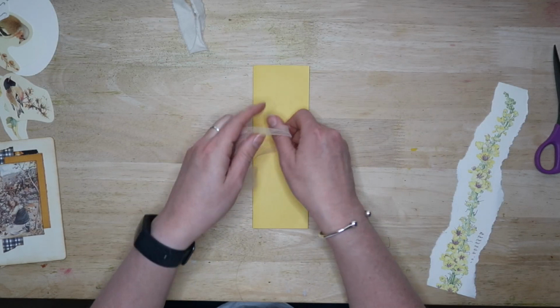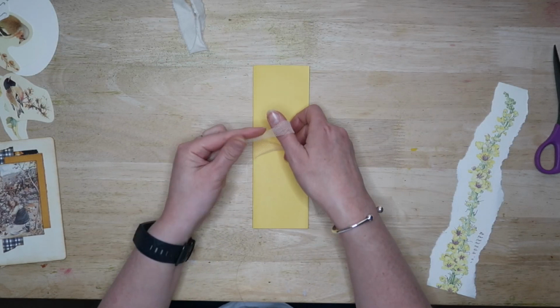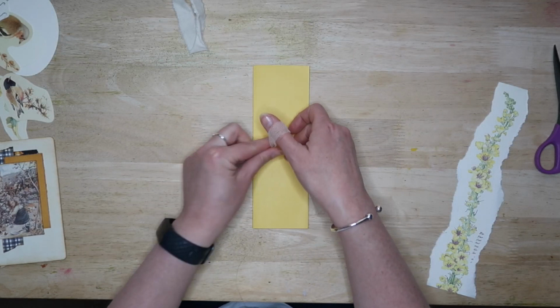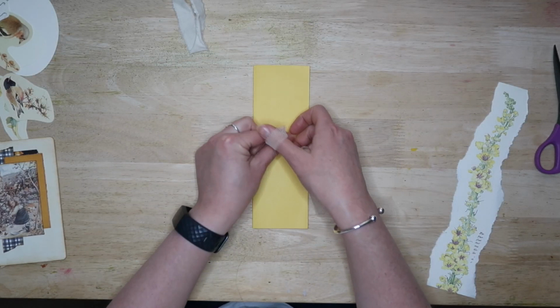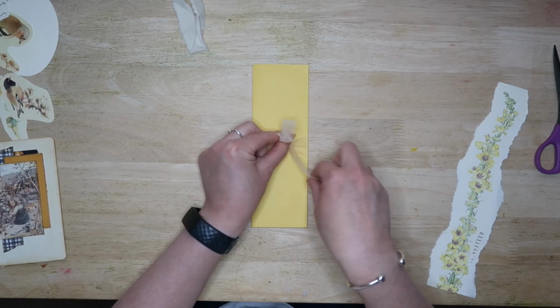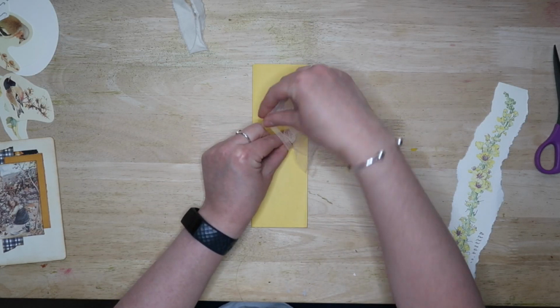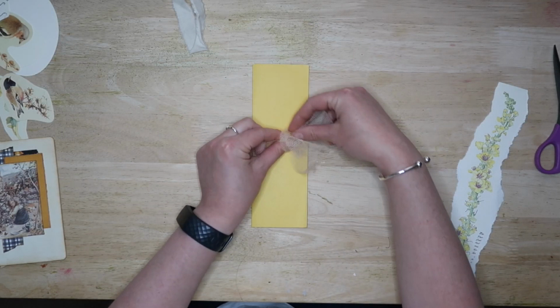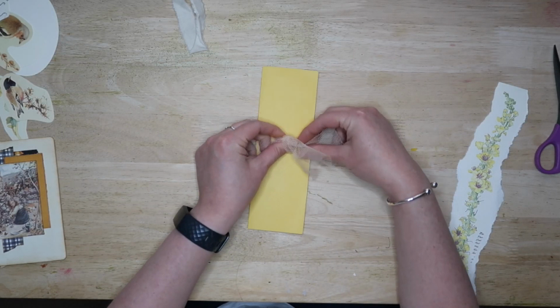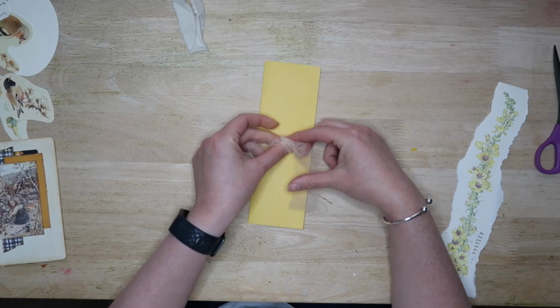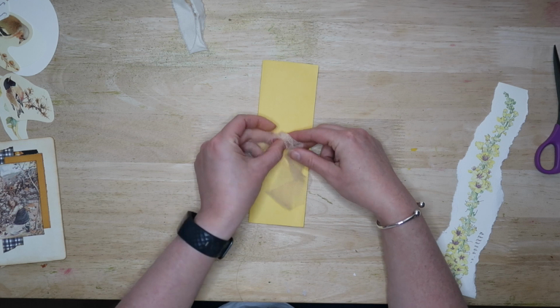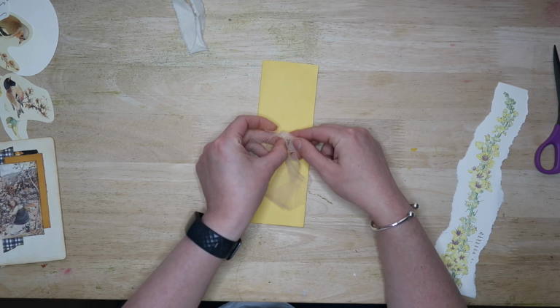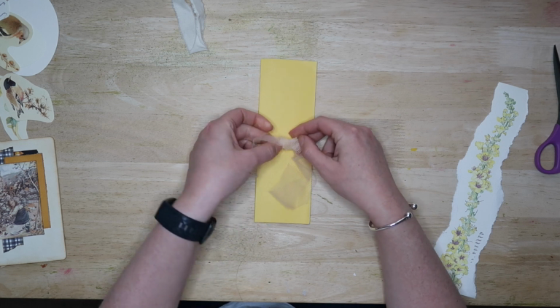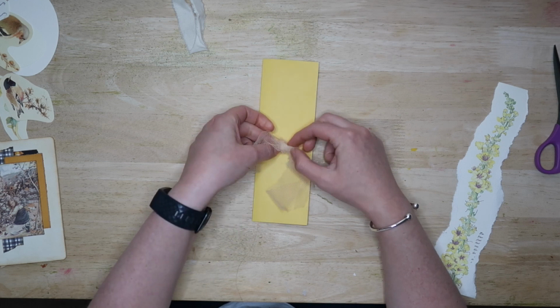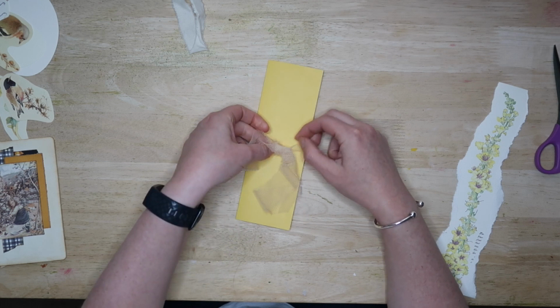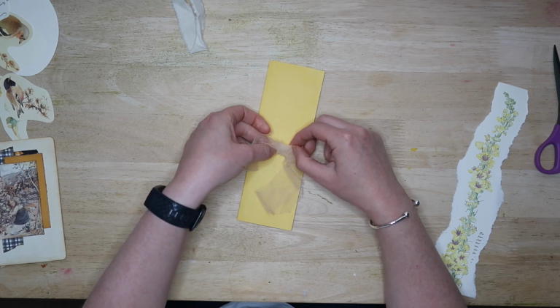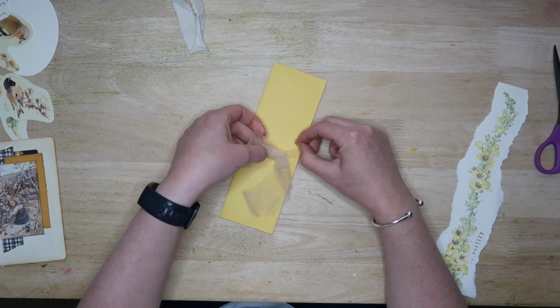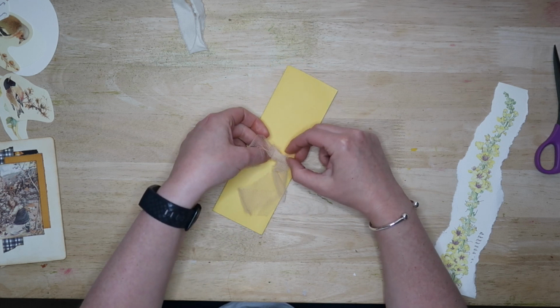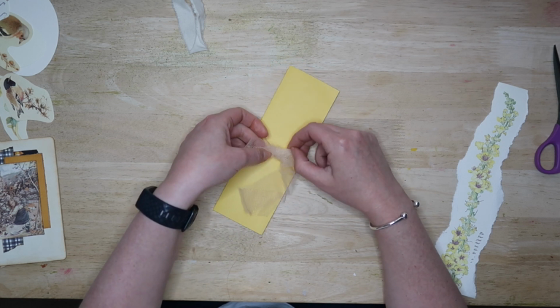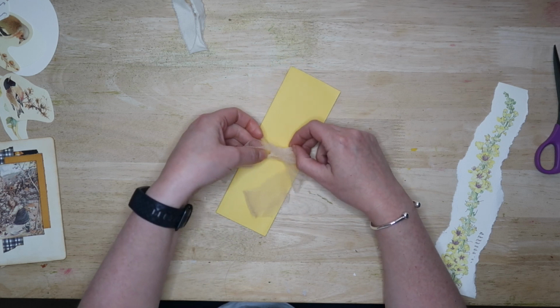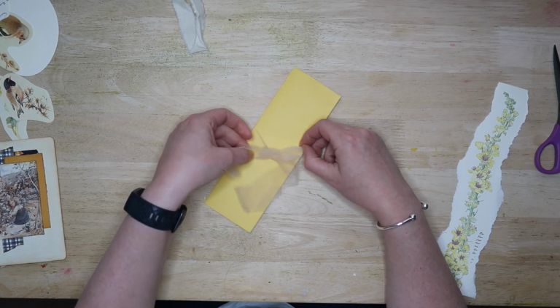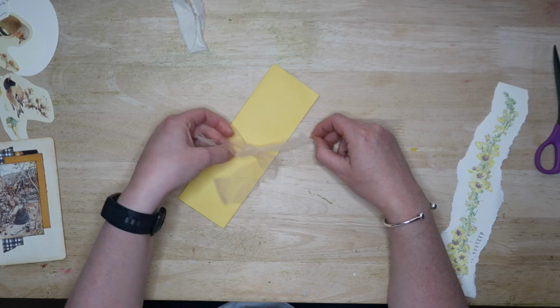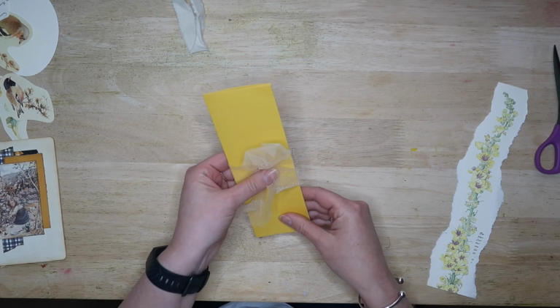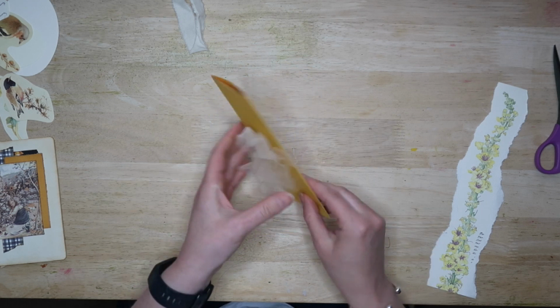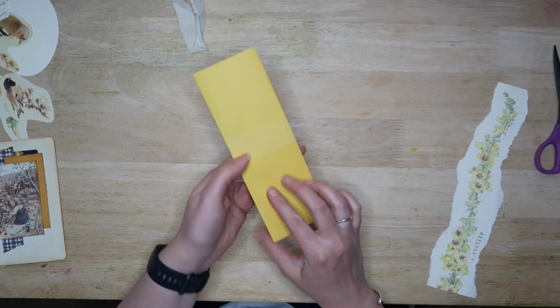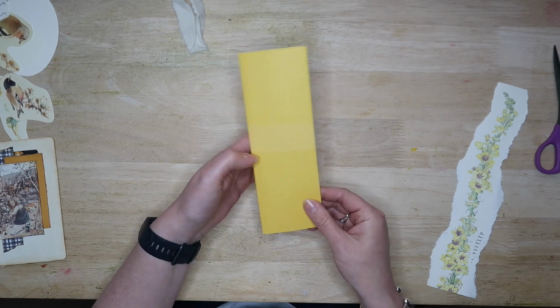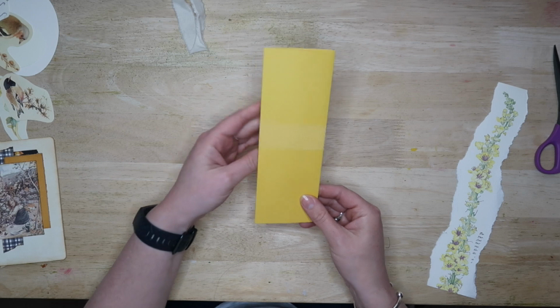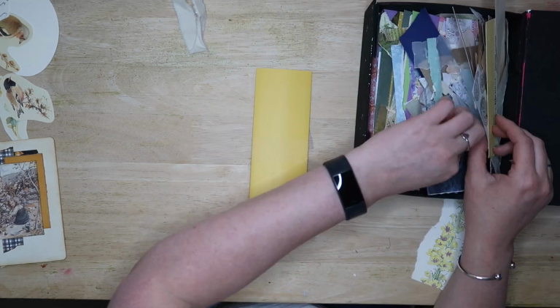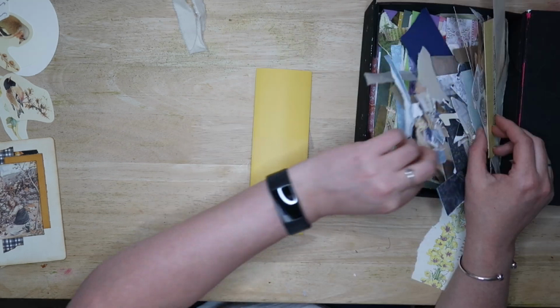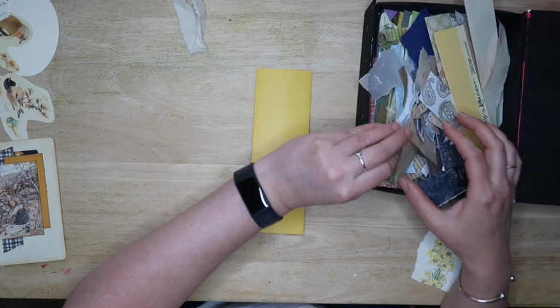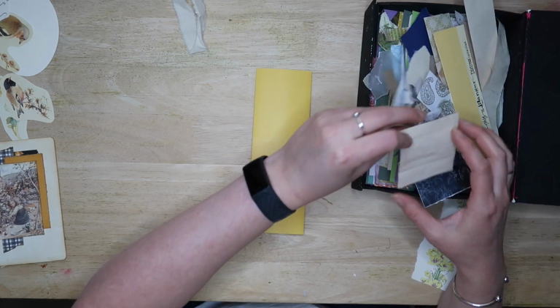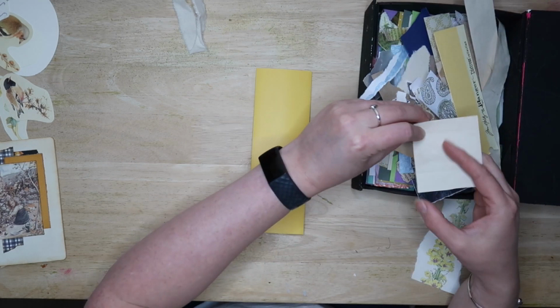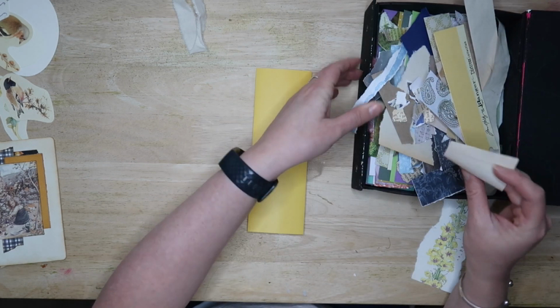Position the tie at the point that you would like it to be — I had mine in the centre. It's a good idea to tie it in a bow at this point so that the ends don't get in the way while you're working on the back.